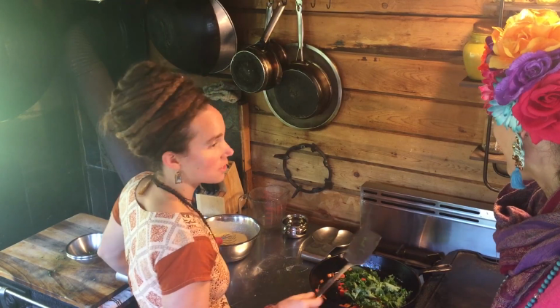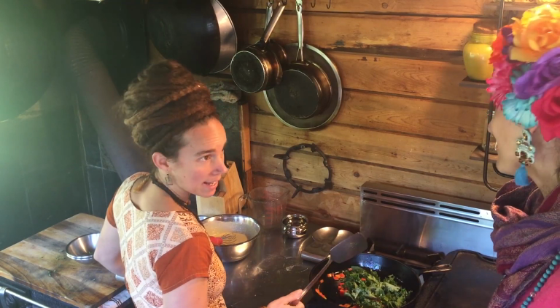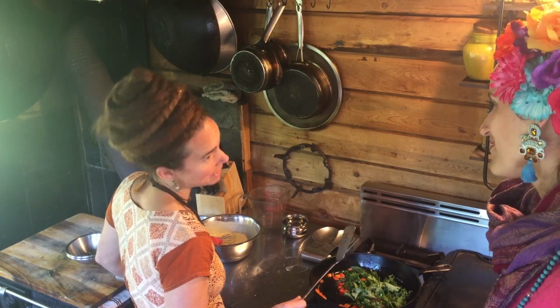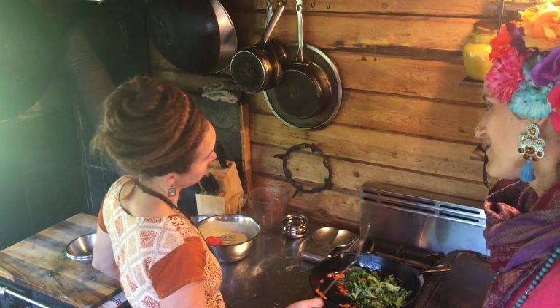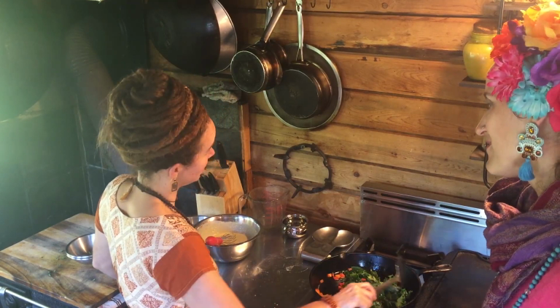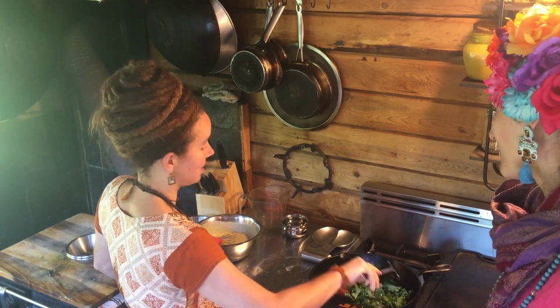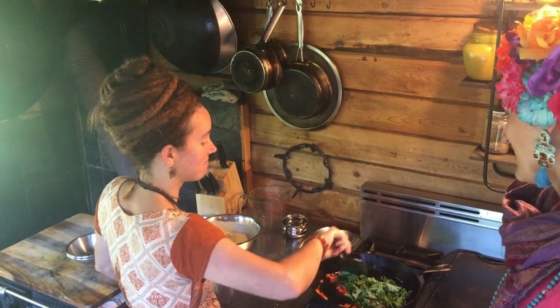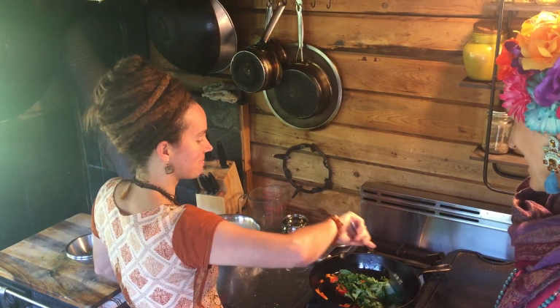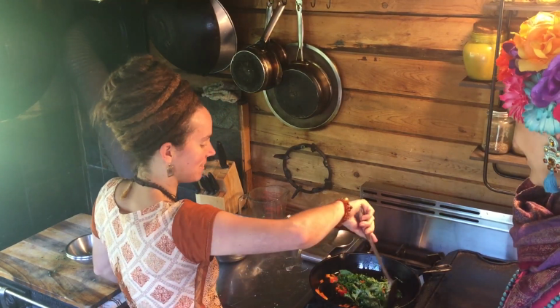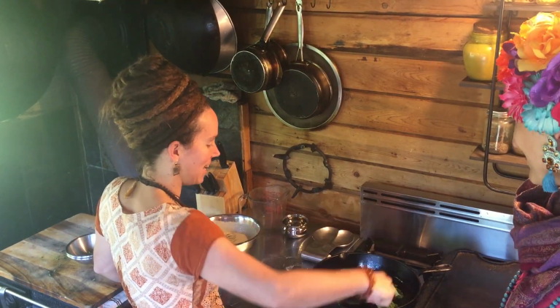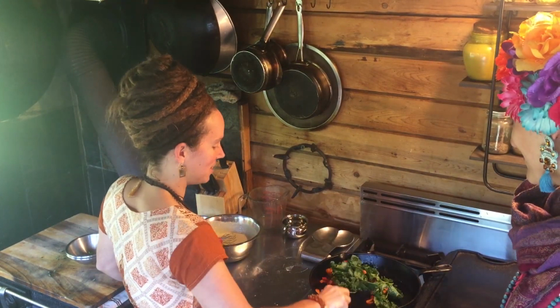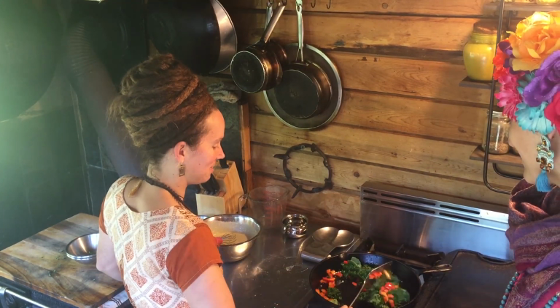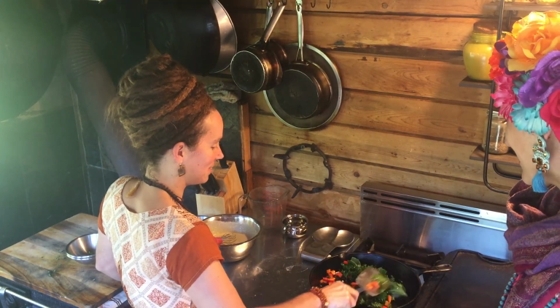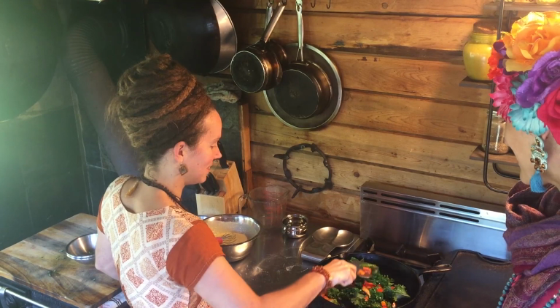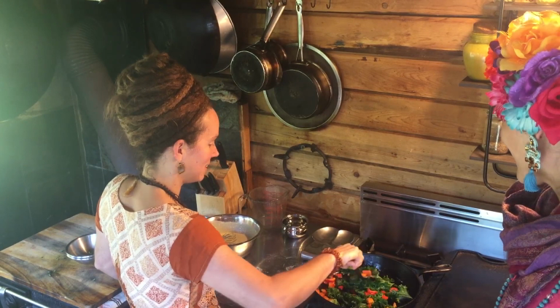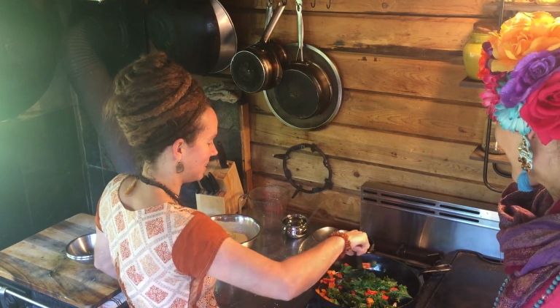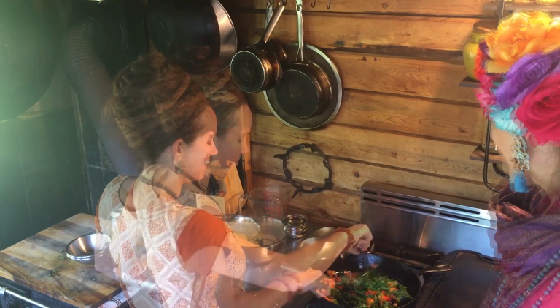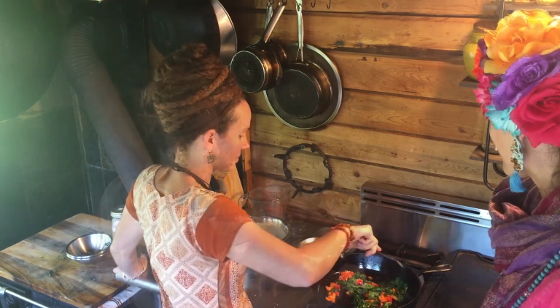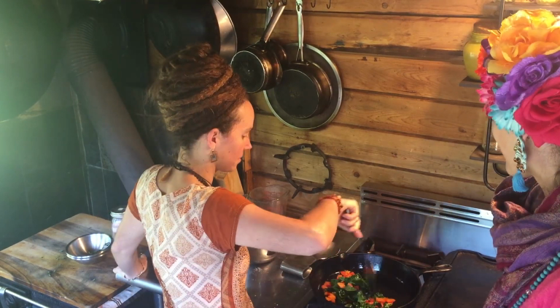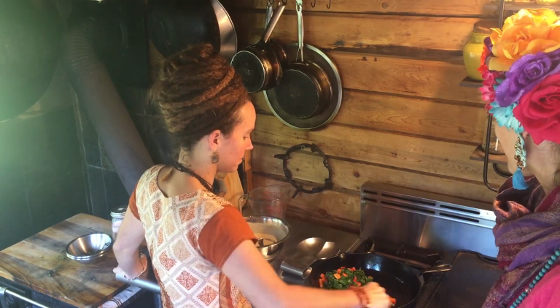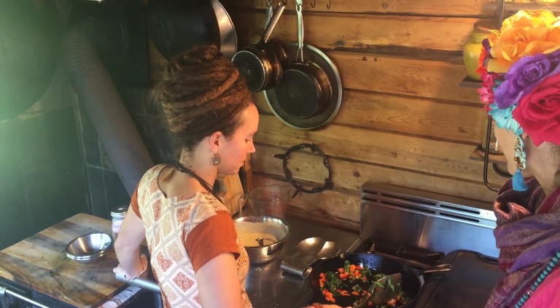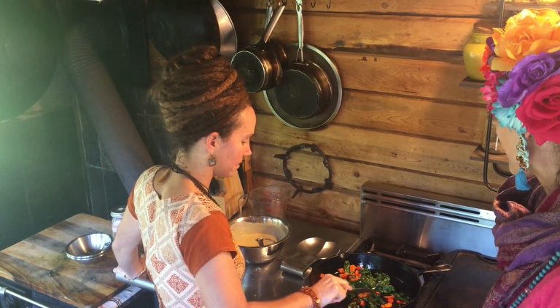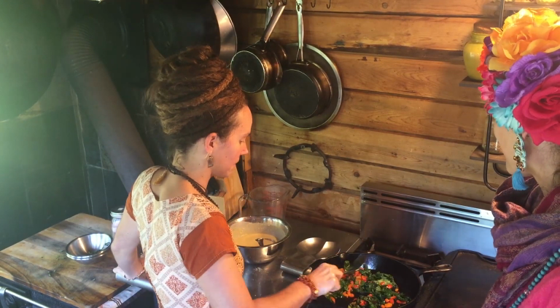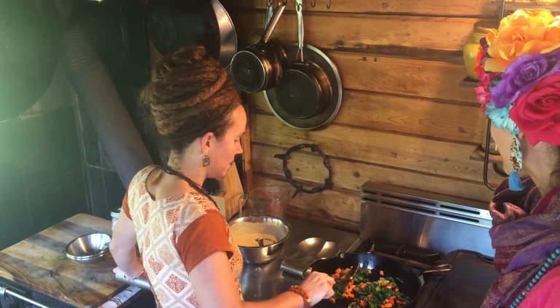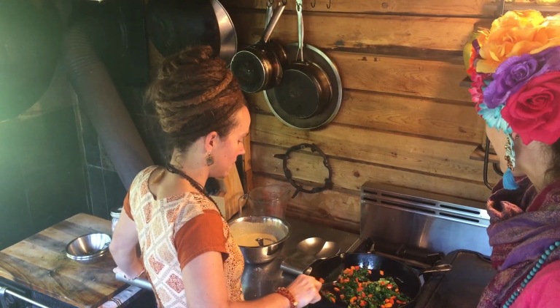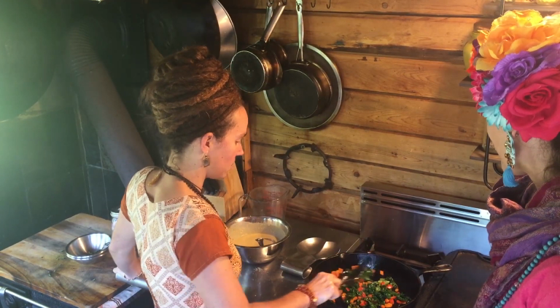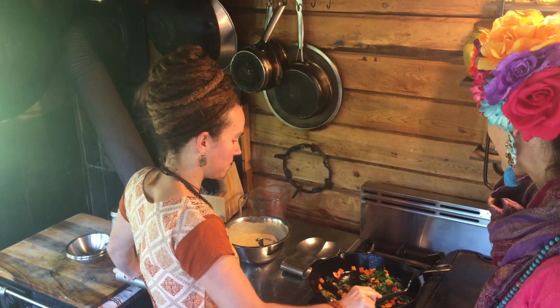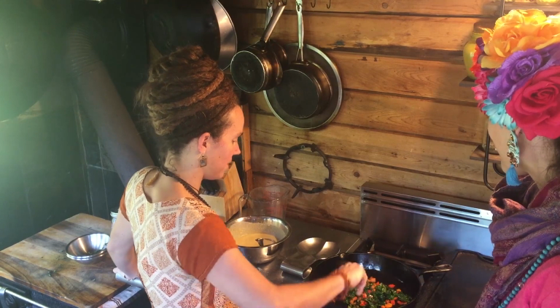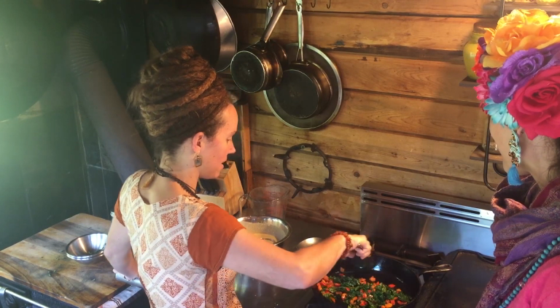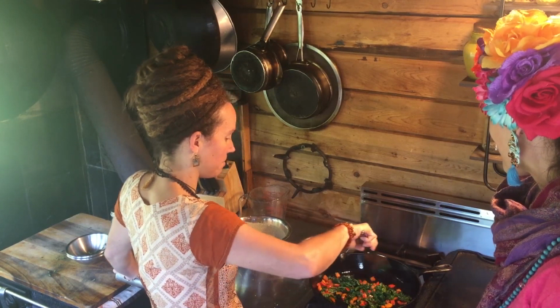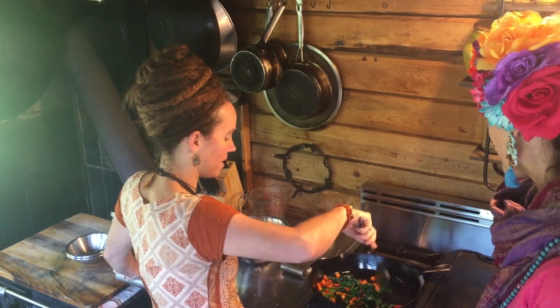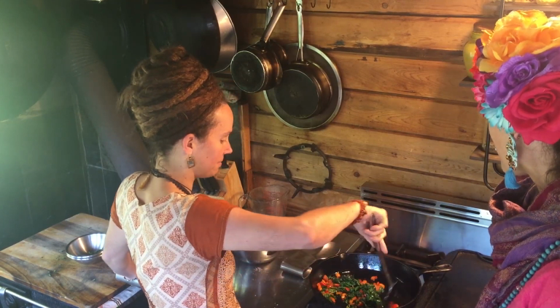The kale and the basil are from the garden today. It's almost ready for us to add our batter.